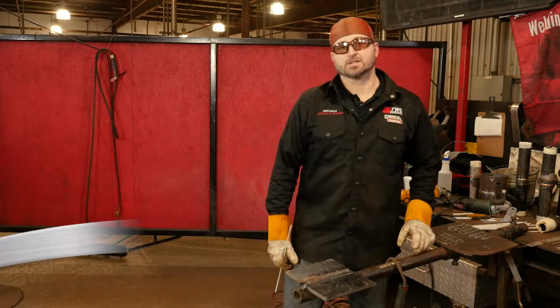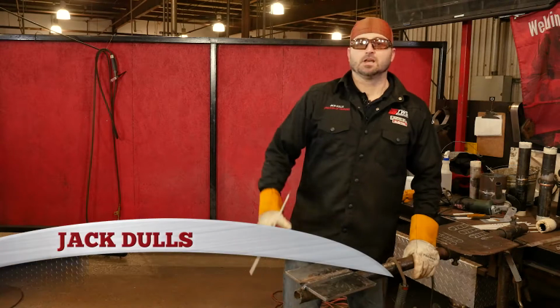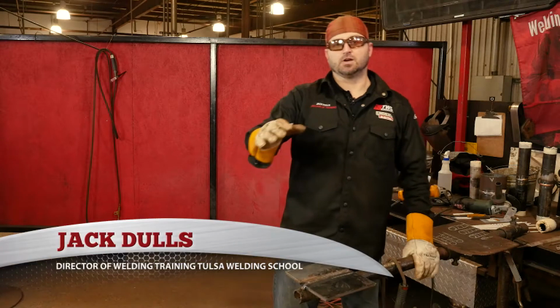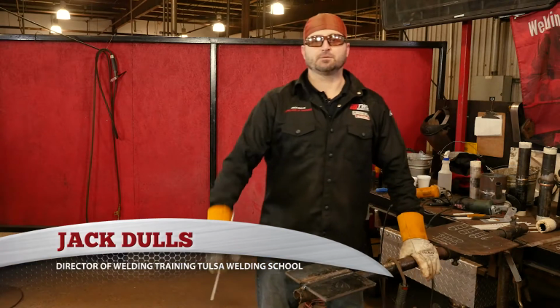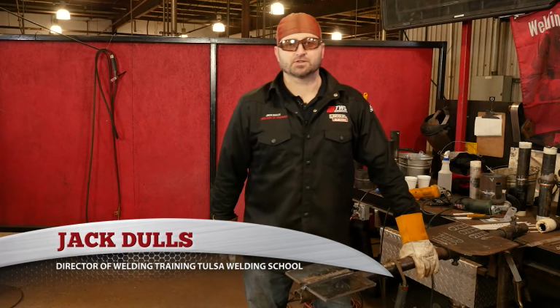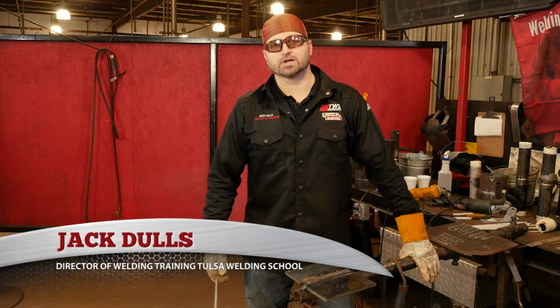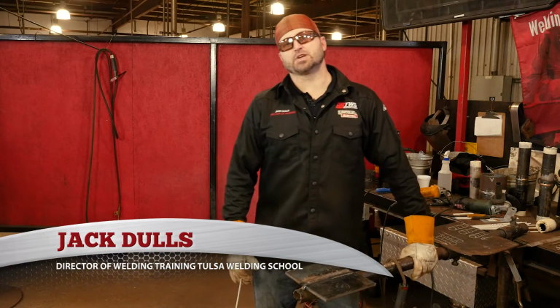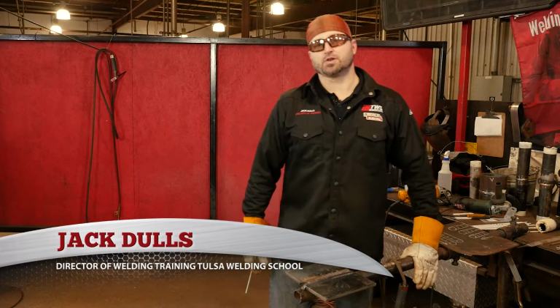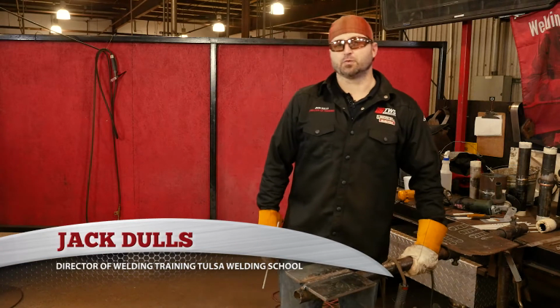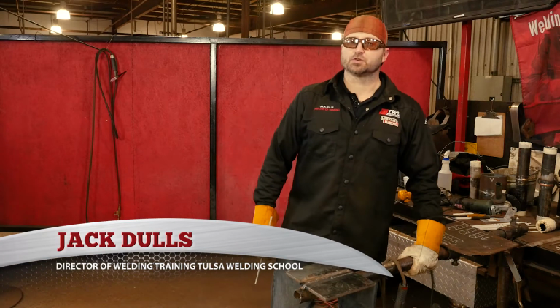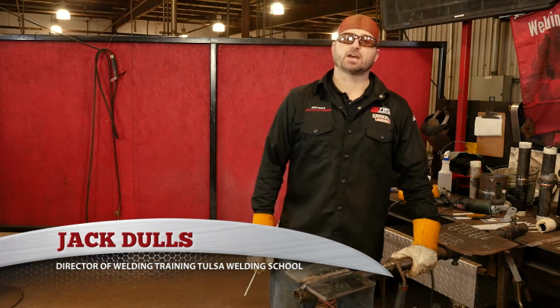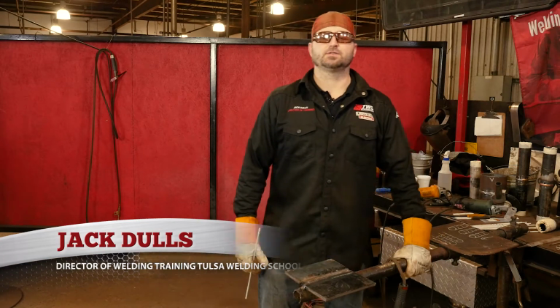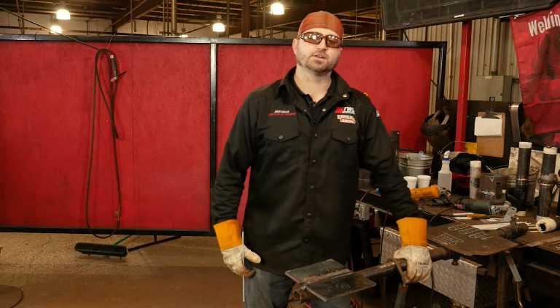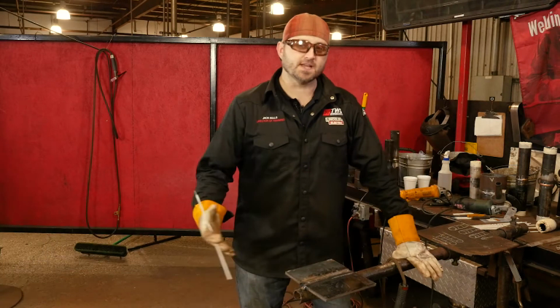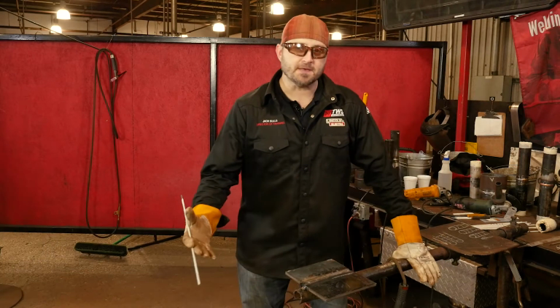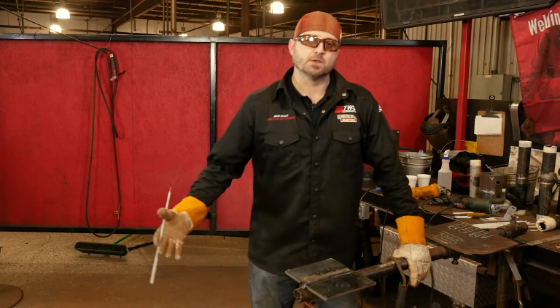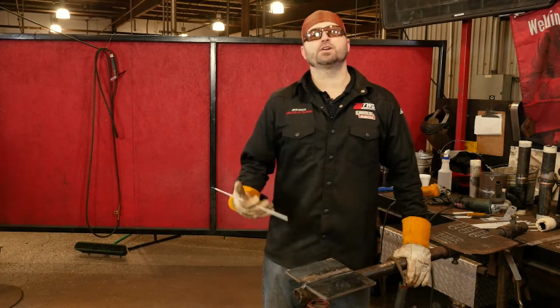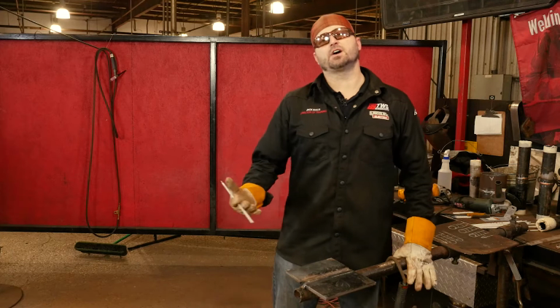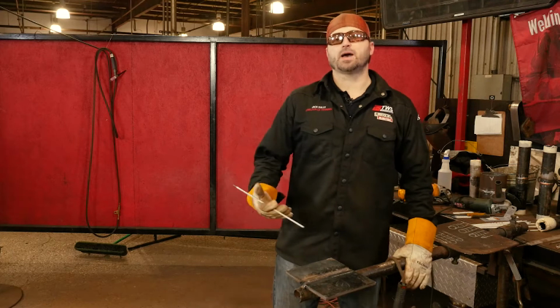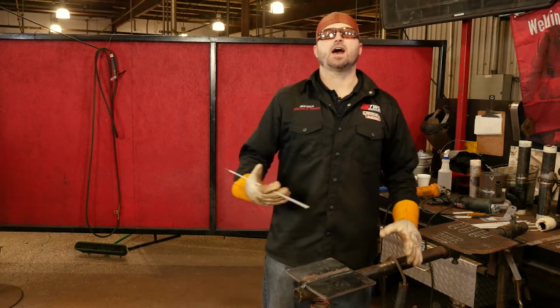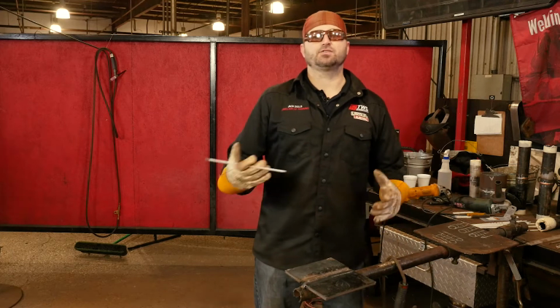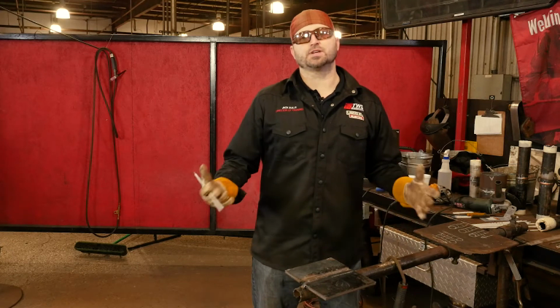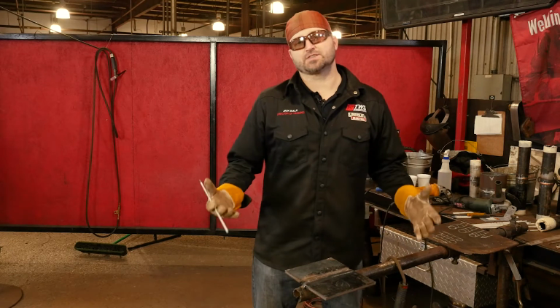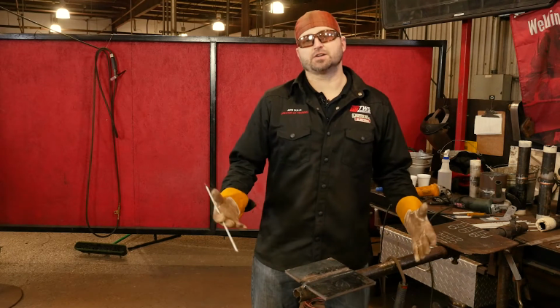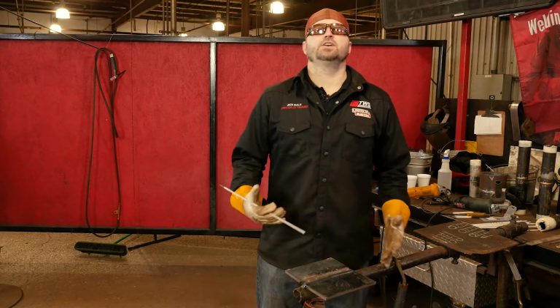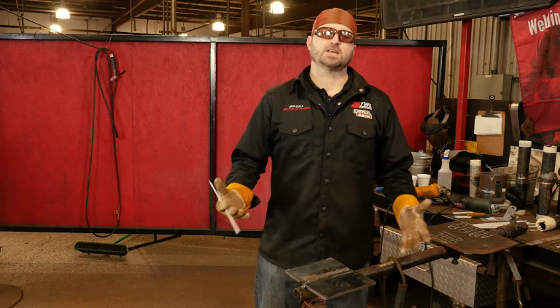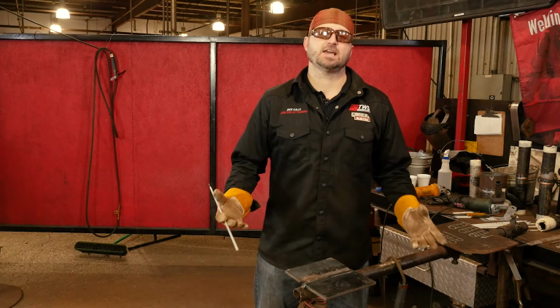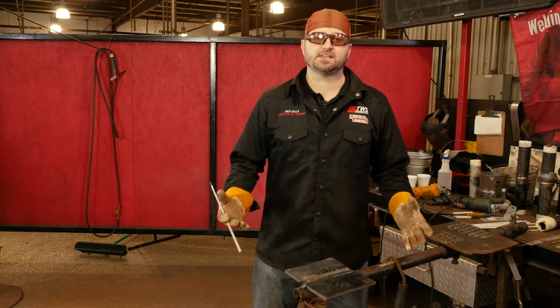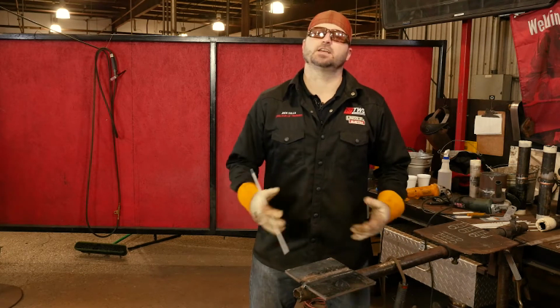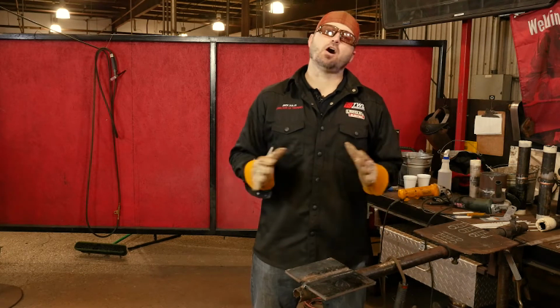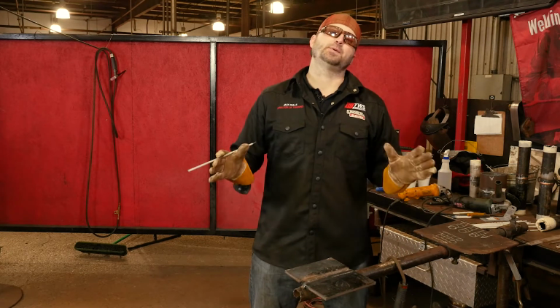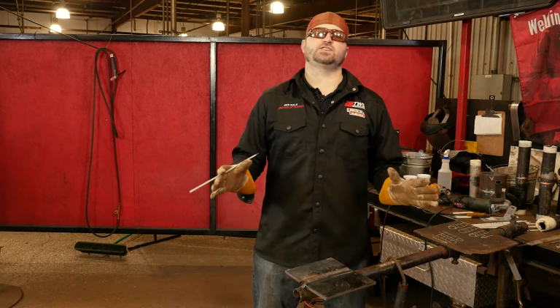Hello, my name is Jack Dulles, Director of Training at Tulsa Welding School in Jacksonville, Florida, and today we're going to talk about how to restart your 7018 in all positions.